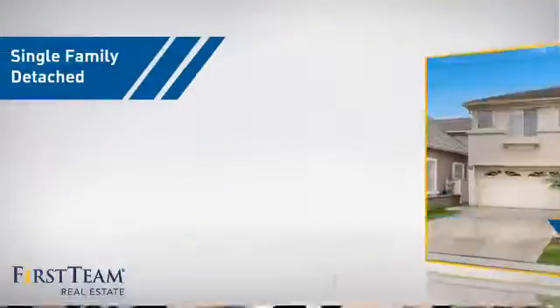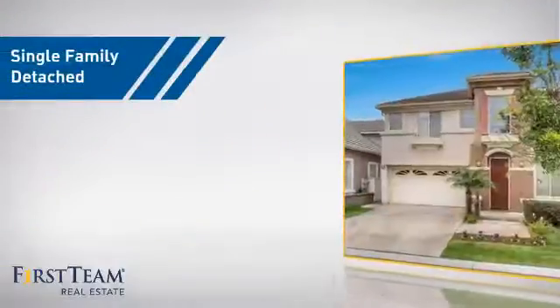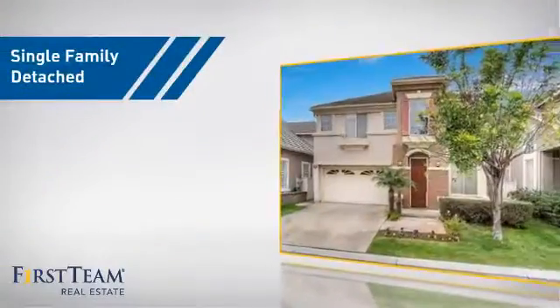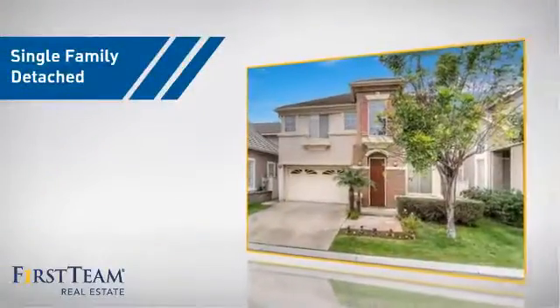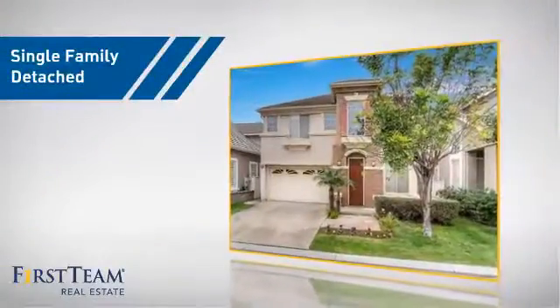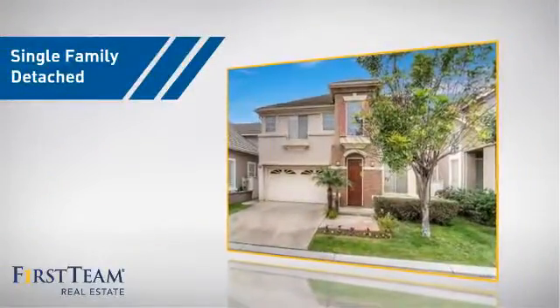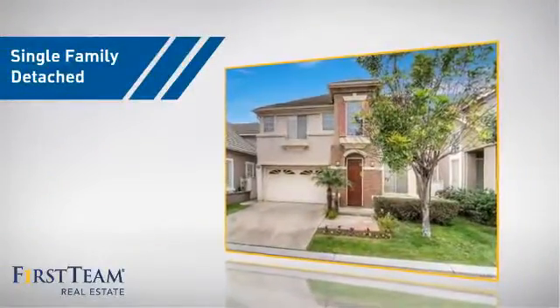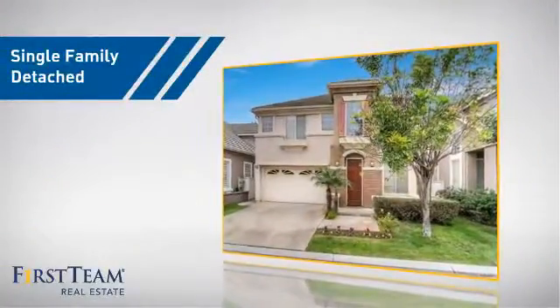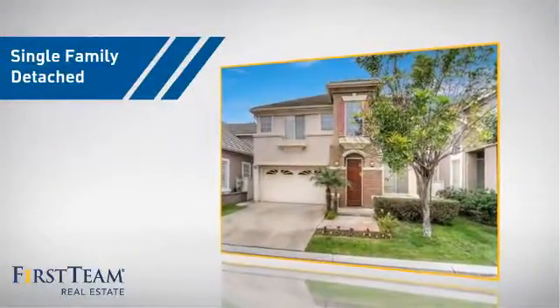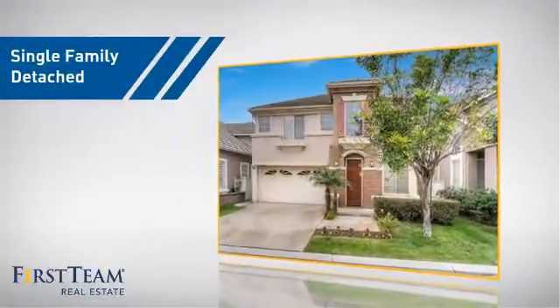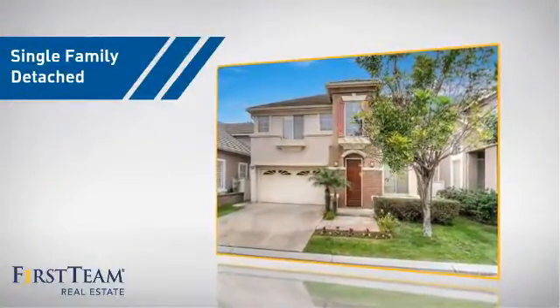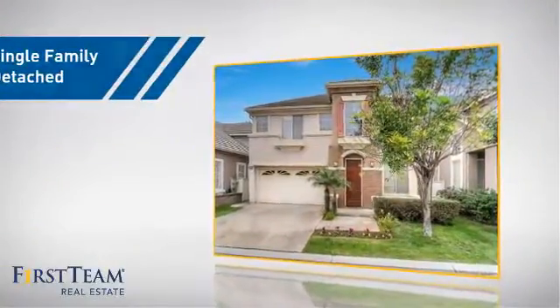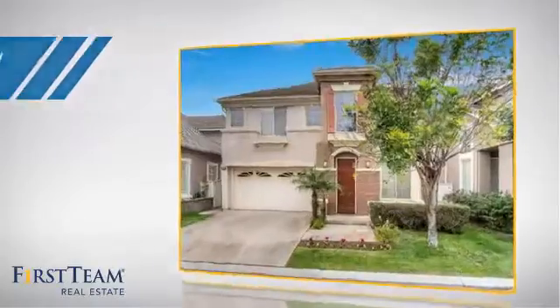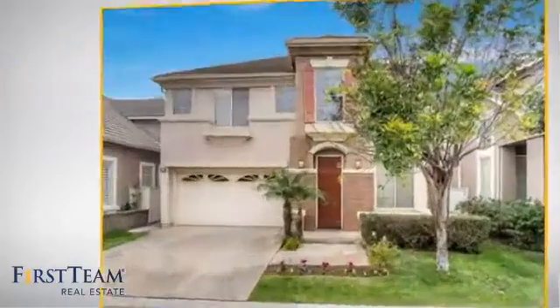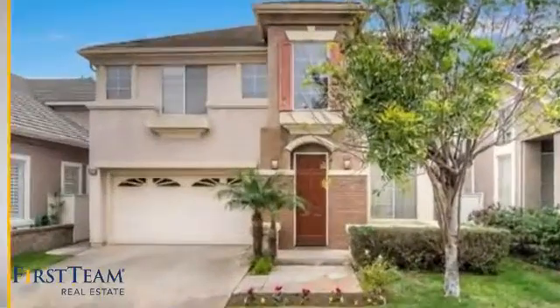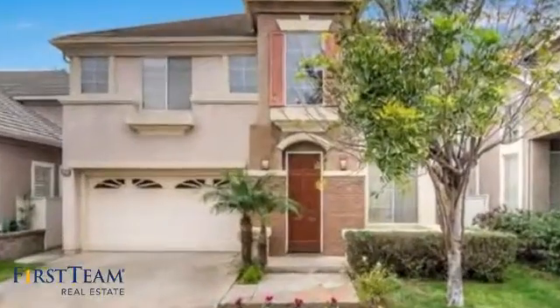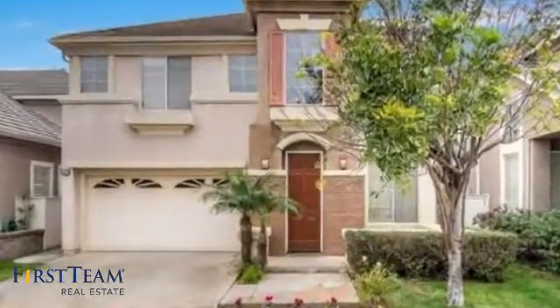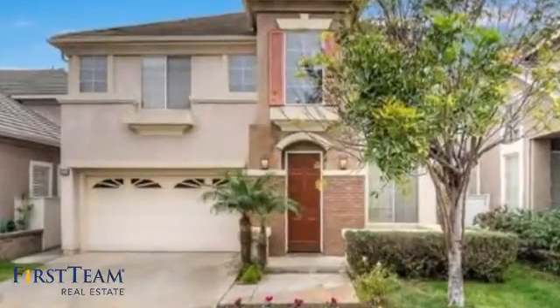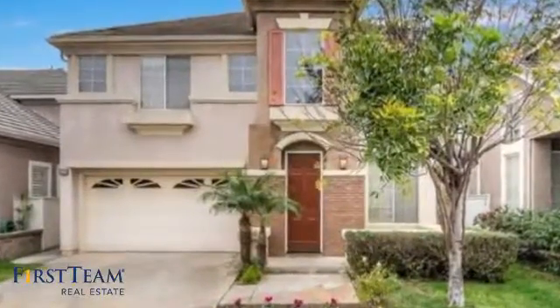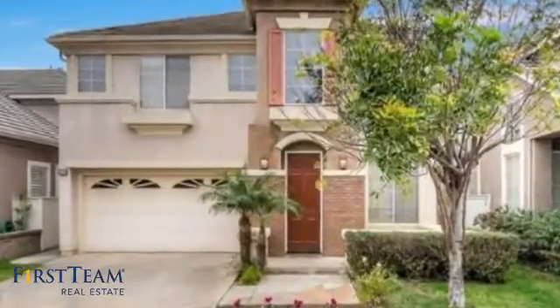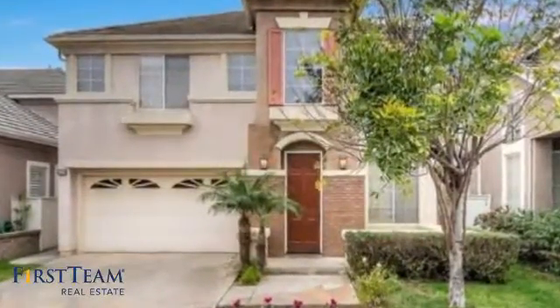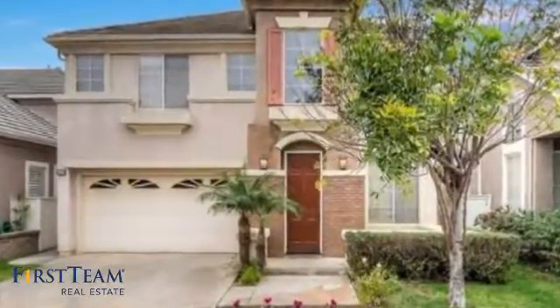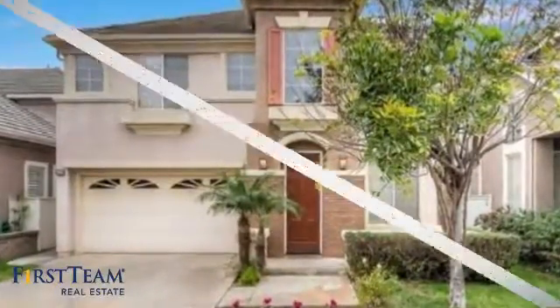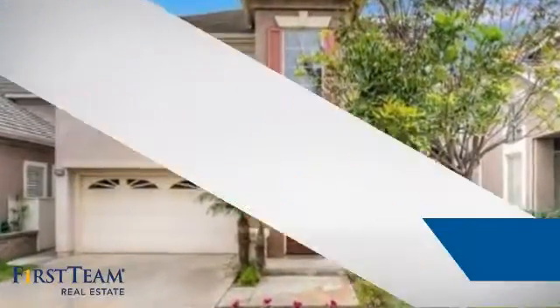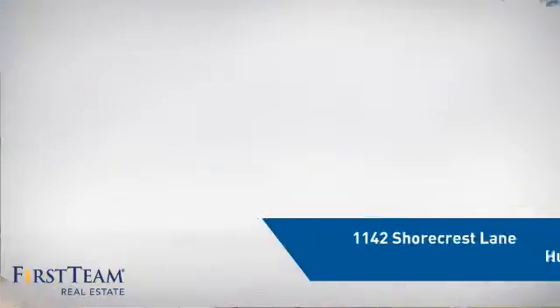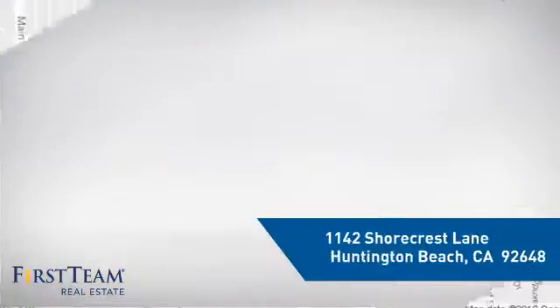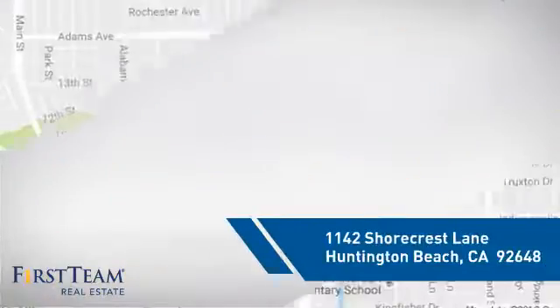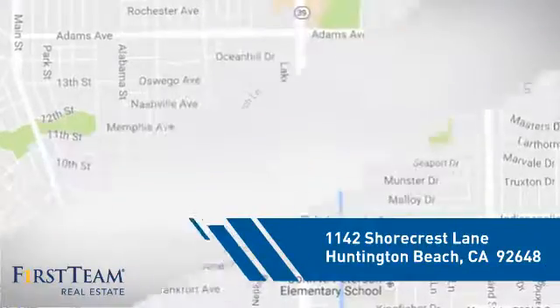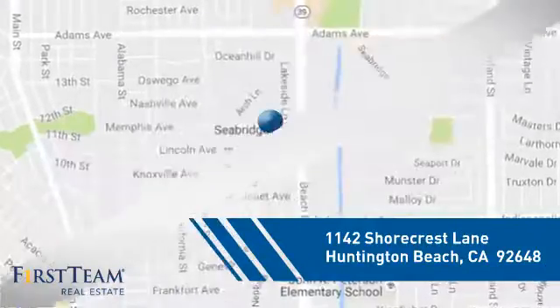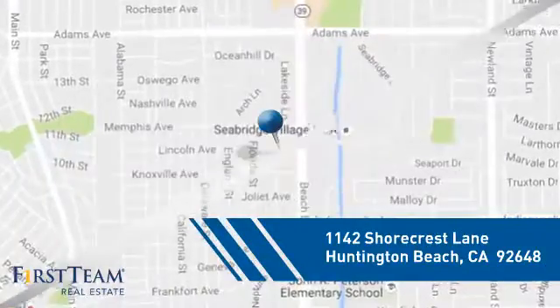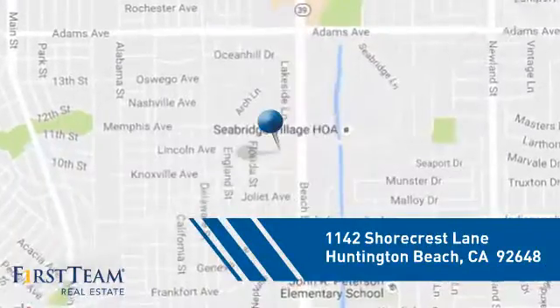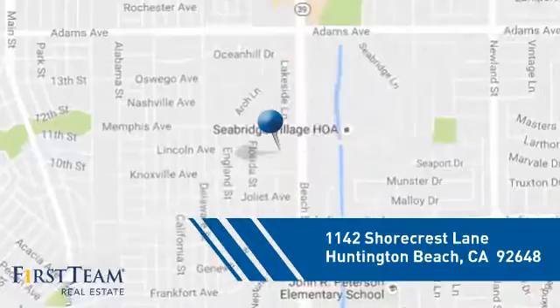This home is a great choice for those looking for comfort, convenience, and the privacy of their own home. And it's located in the Huntington Beach area.